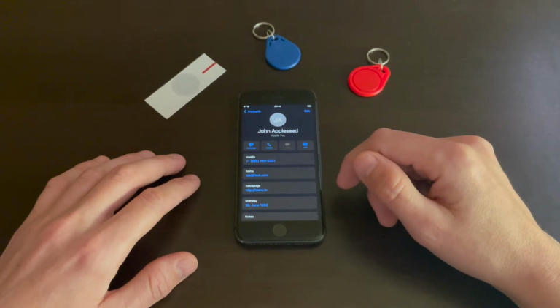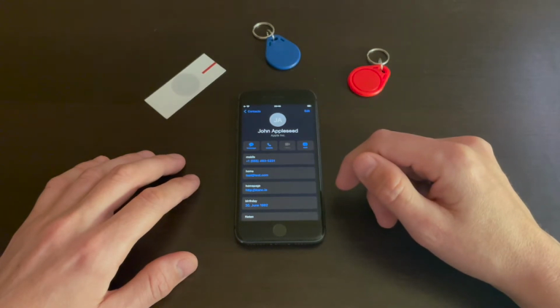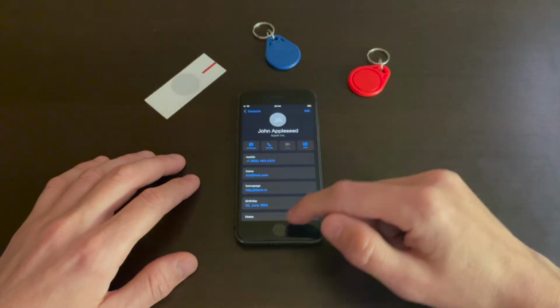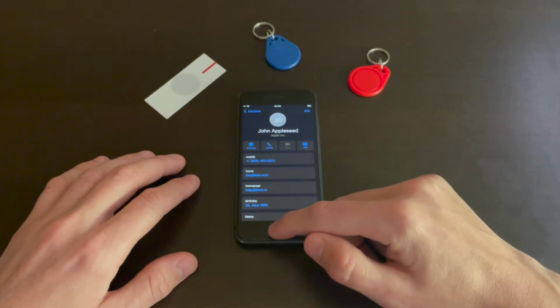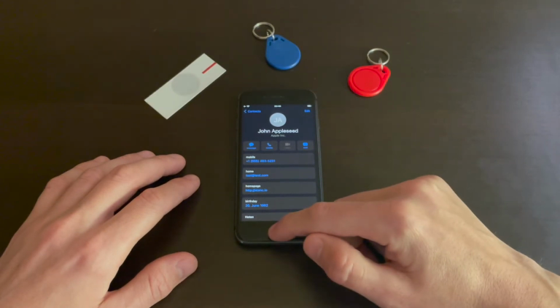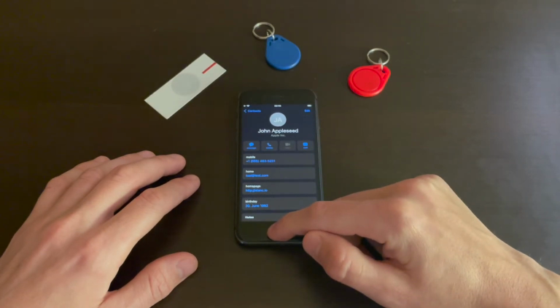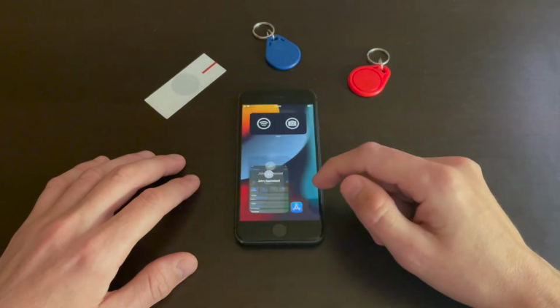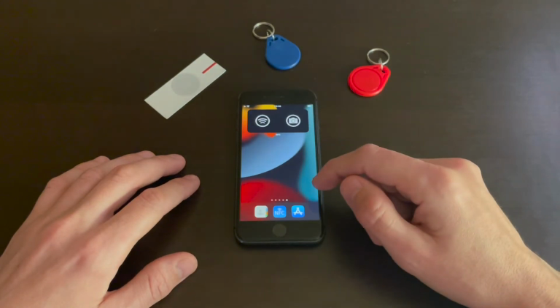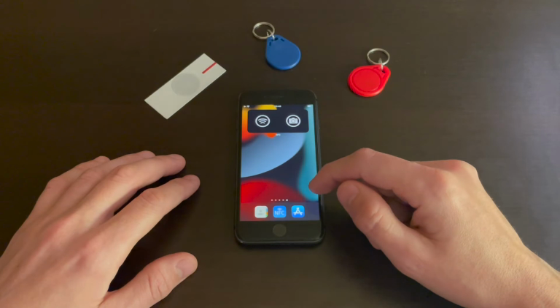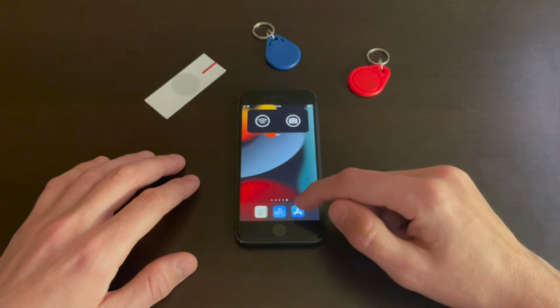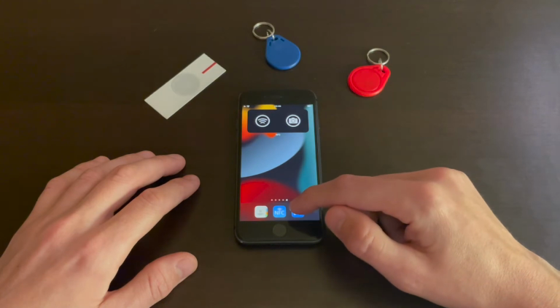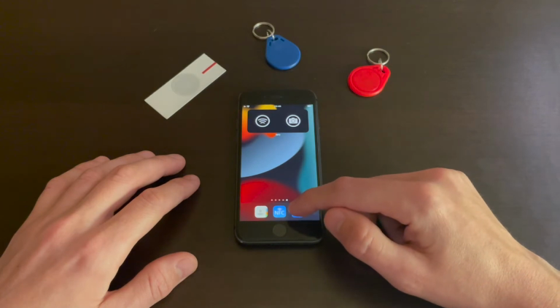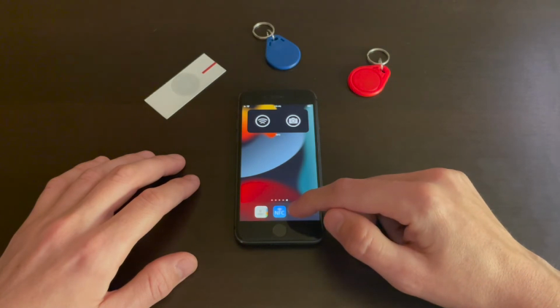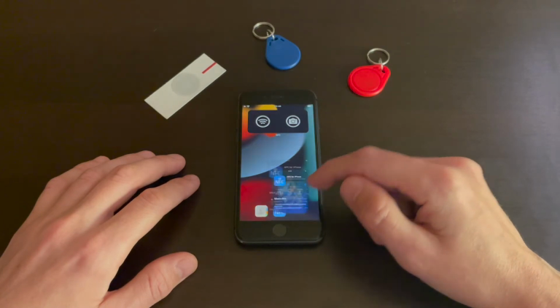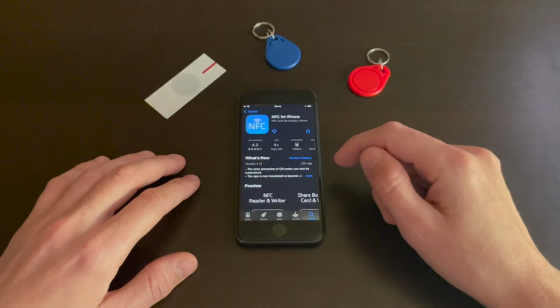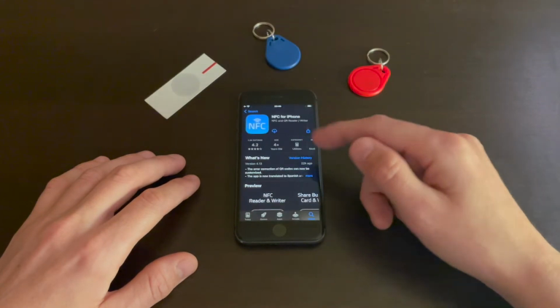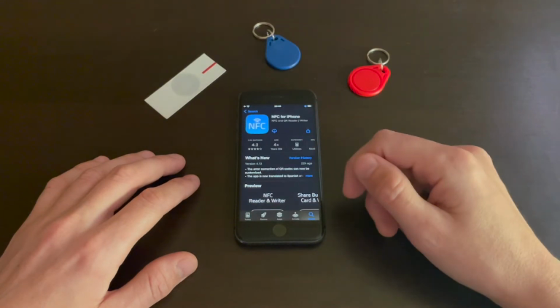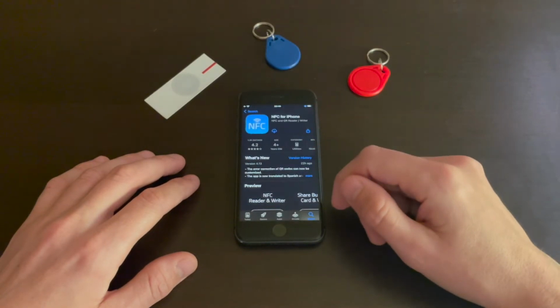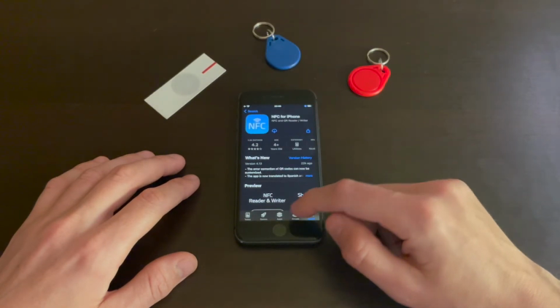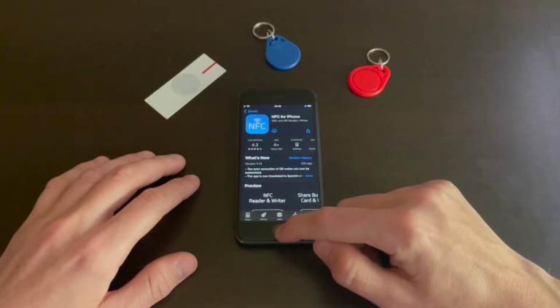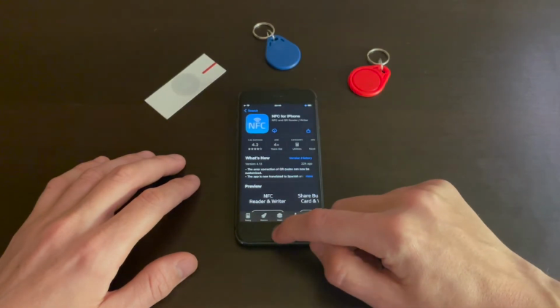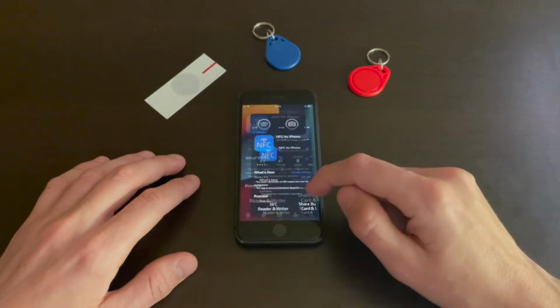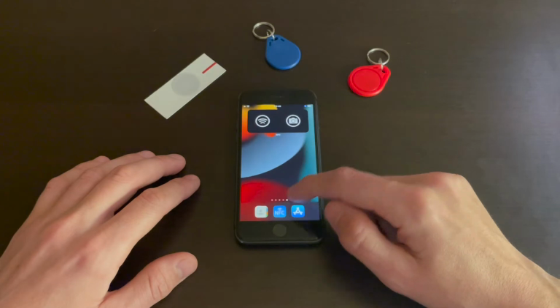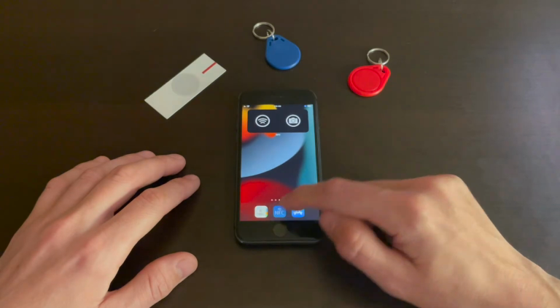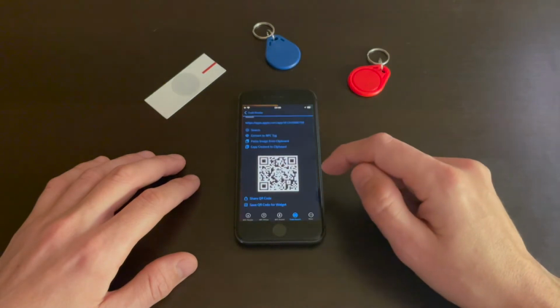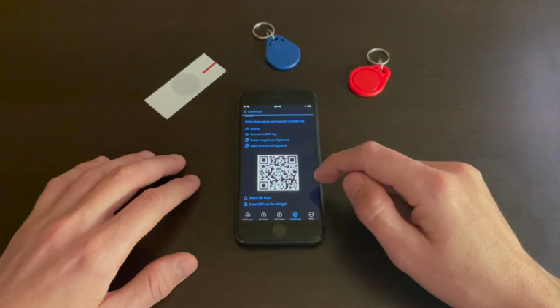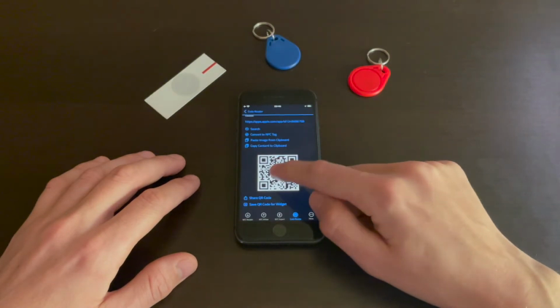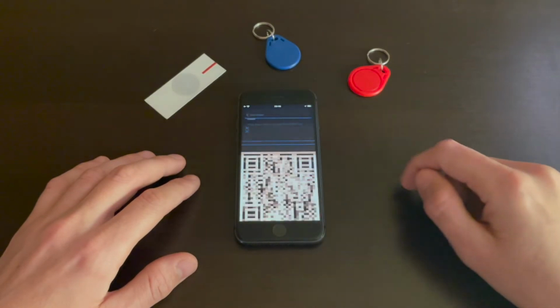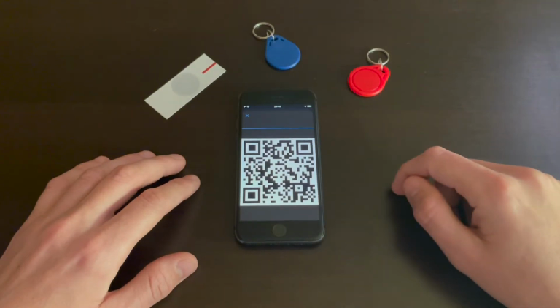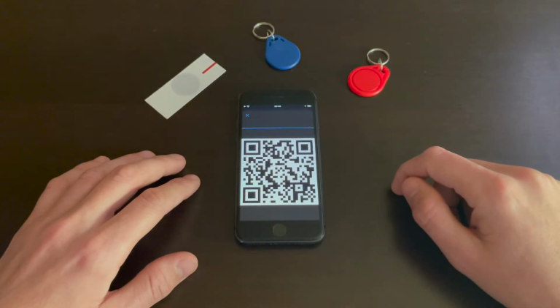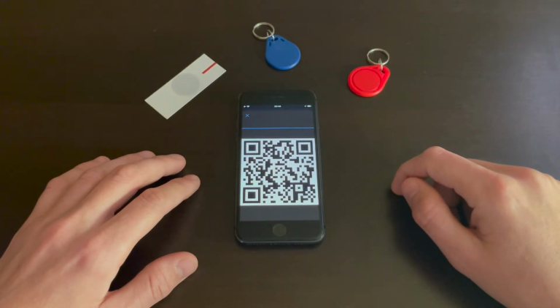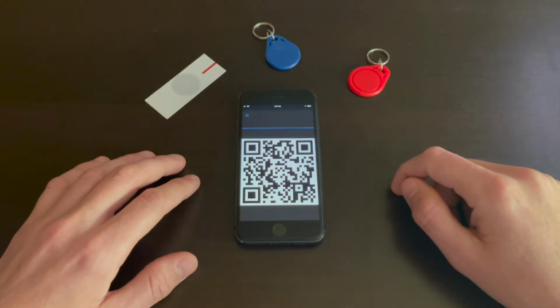Then open the App Store and download NFC for iPhone, or scan this QR code.